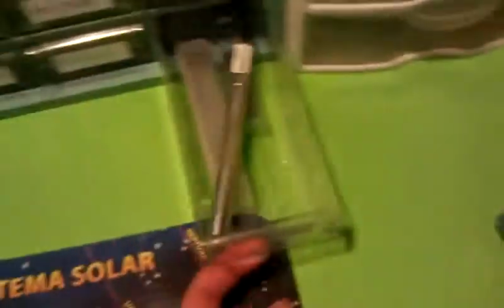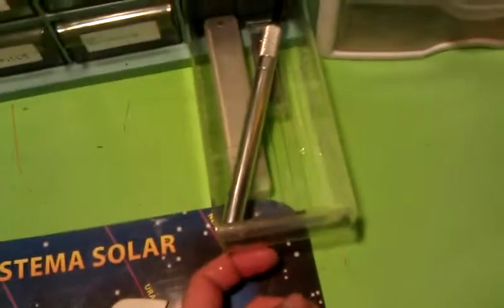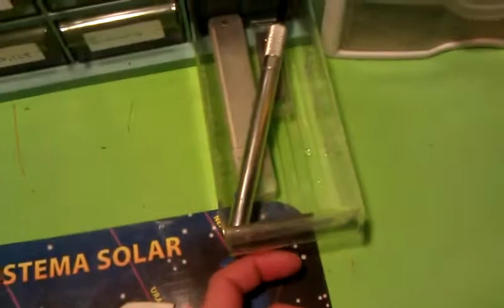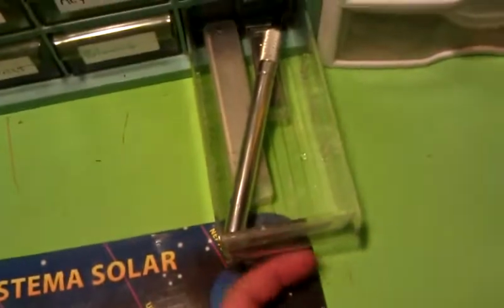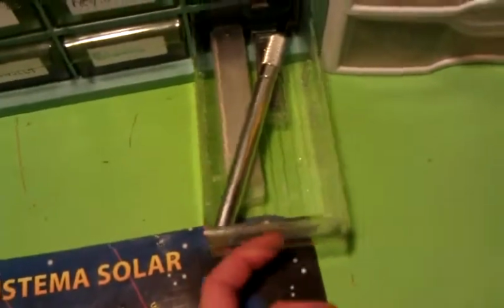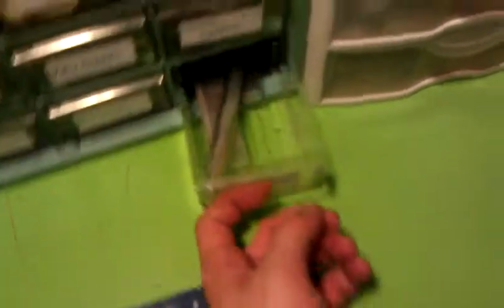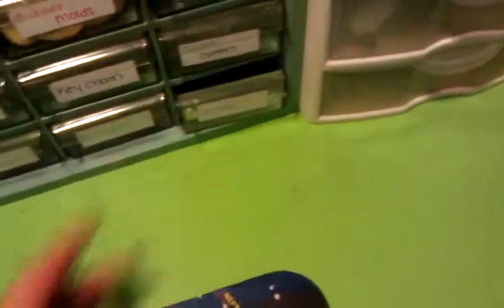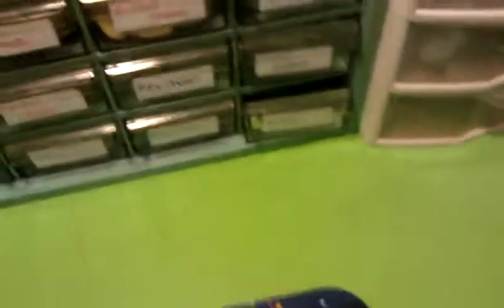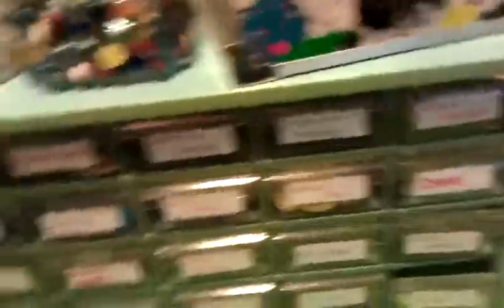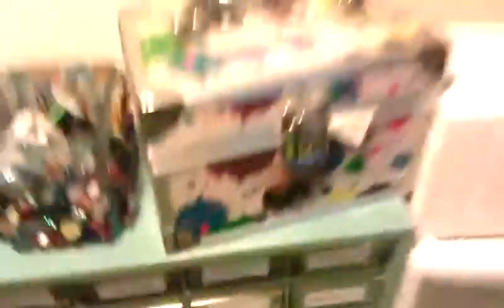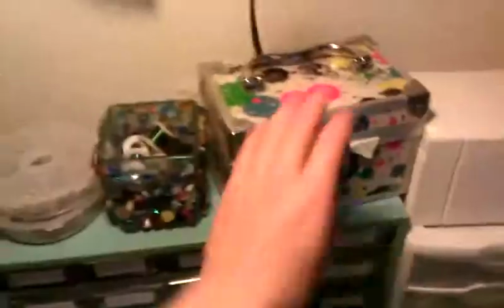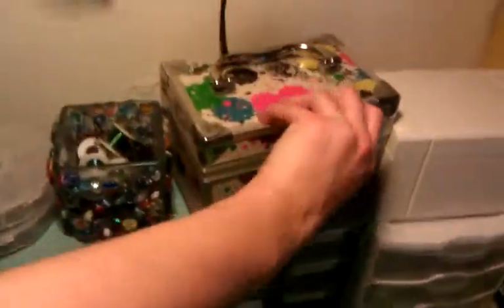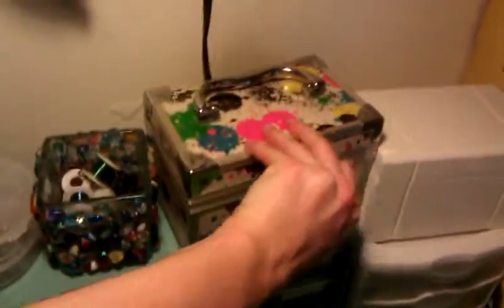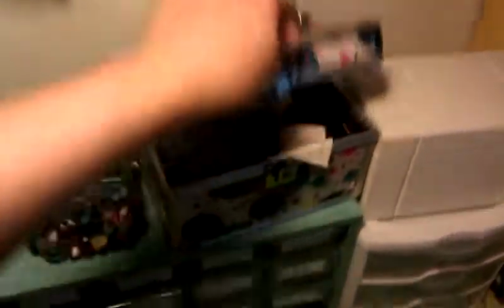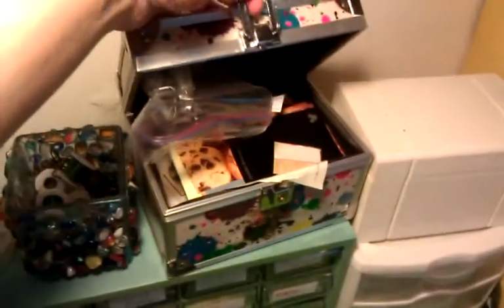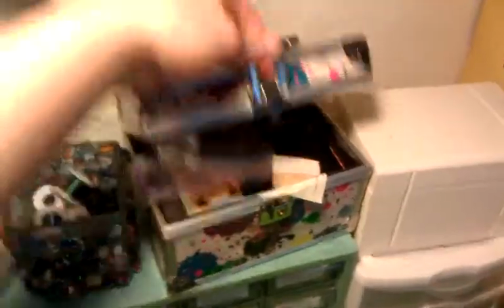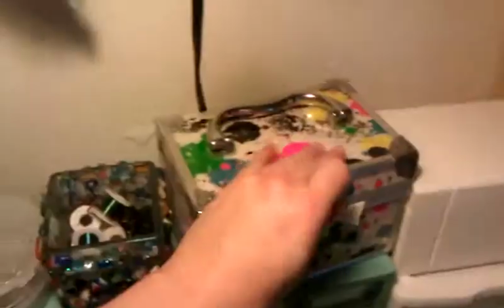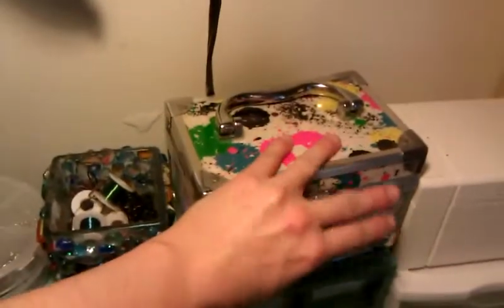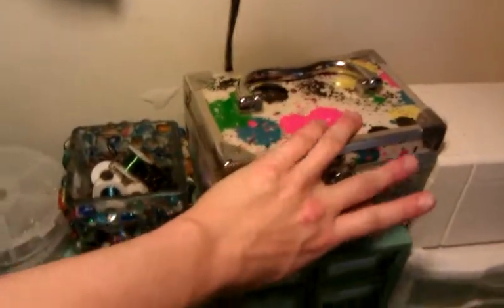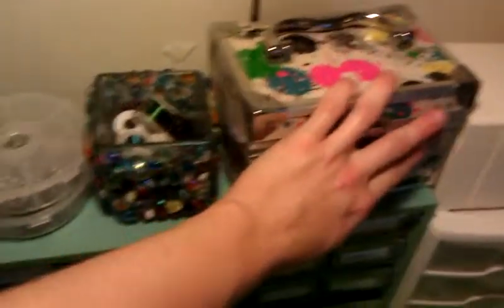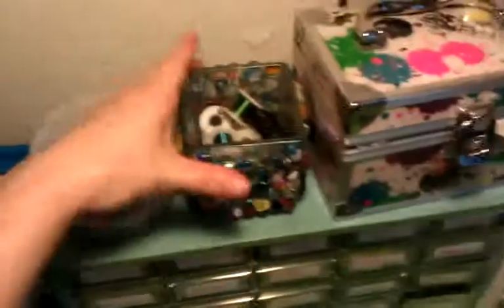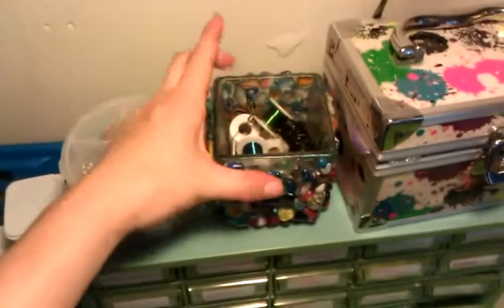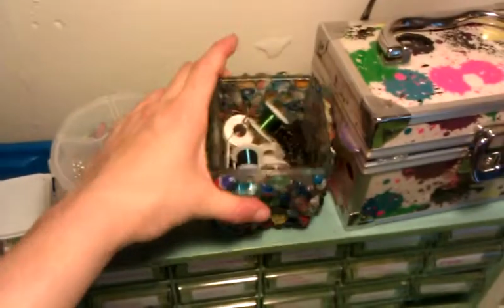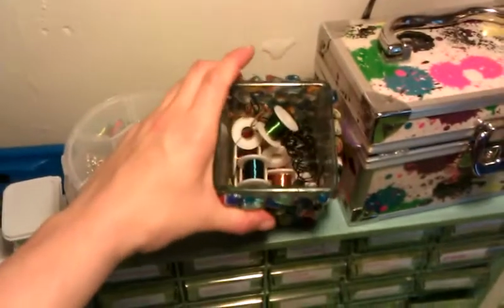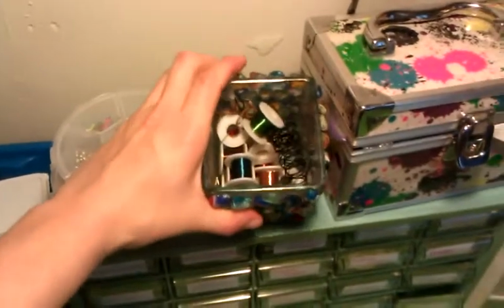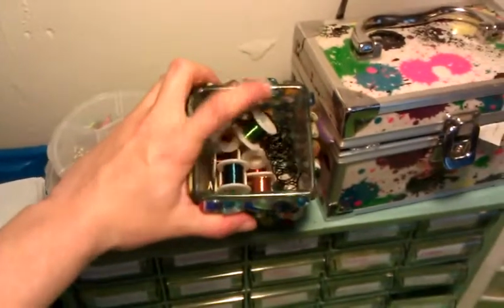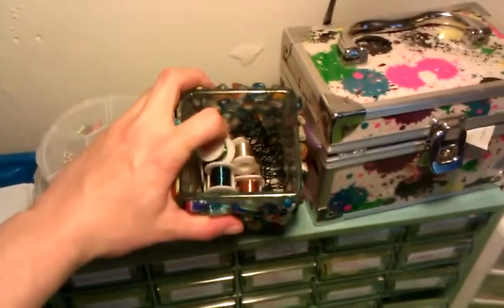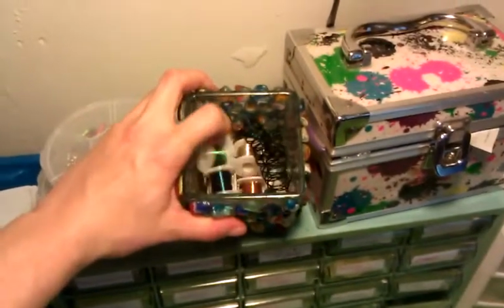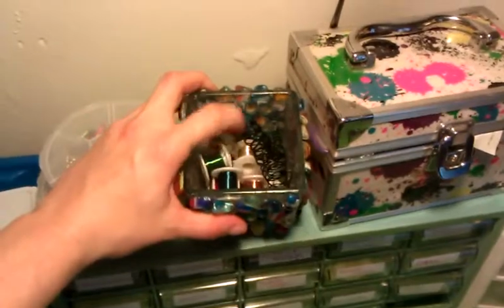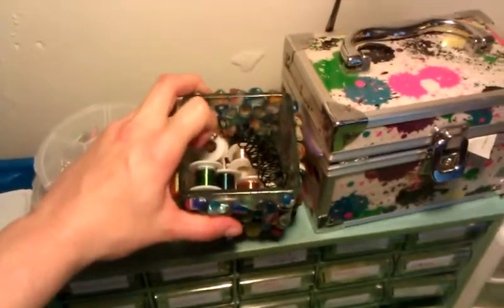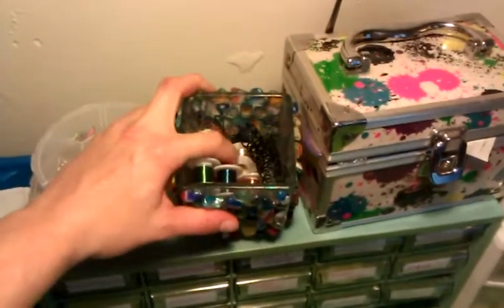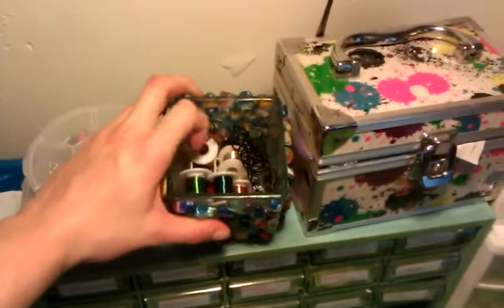My X-Acto and my other blades. And this is where I keep all of my wire gauges — wire of different gauges.